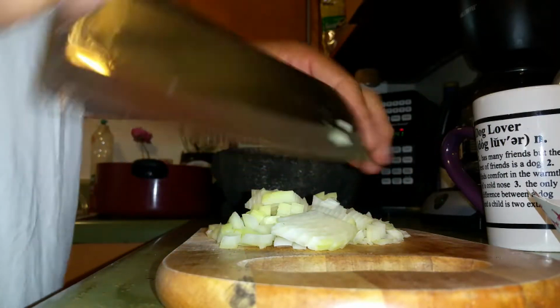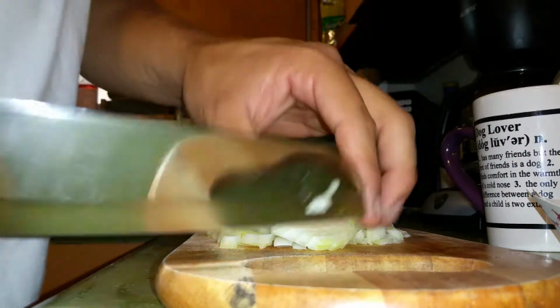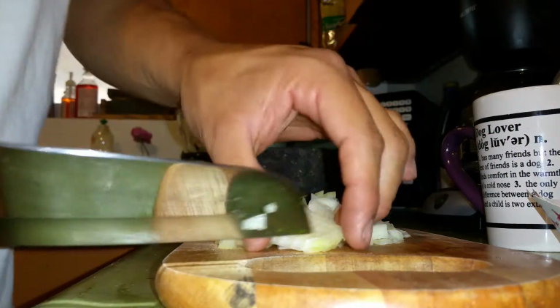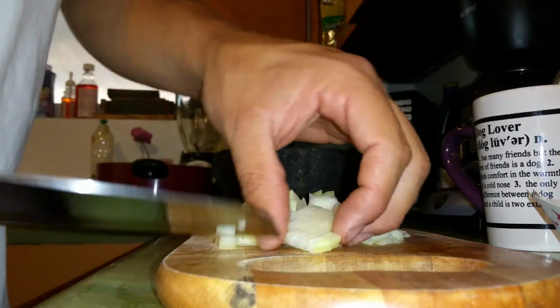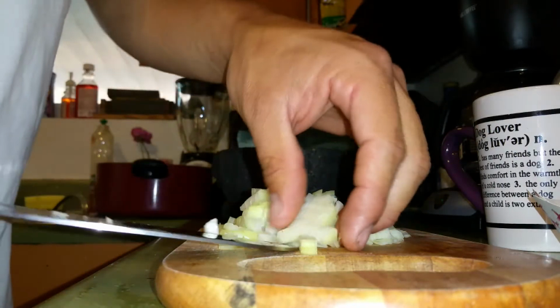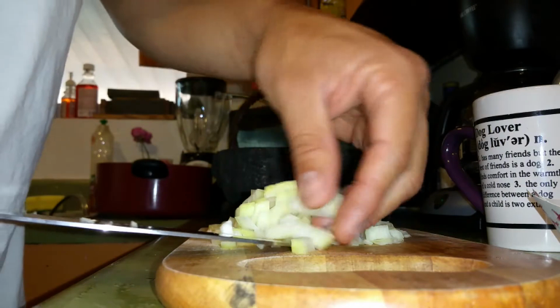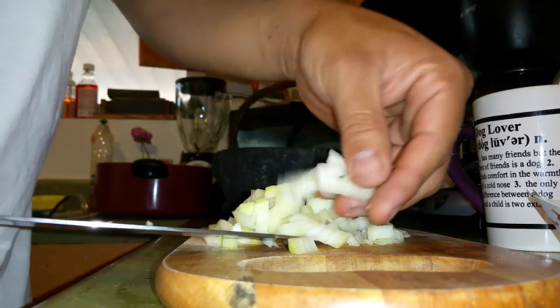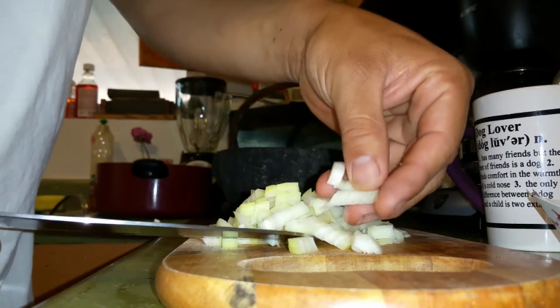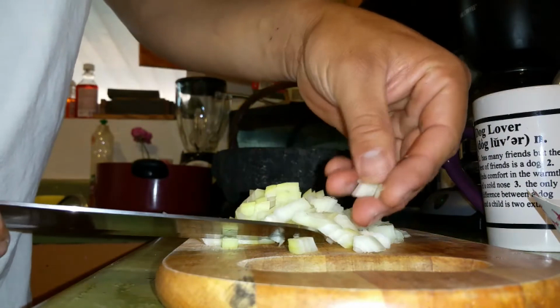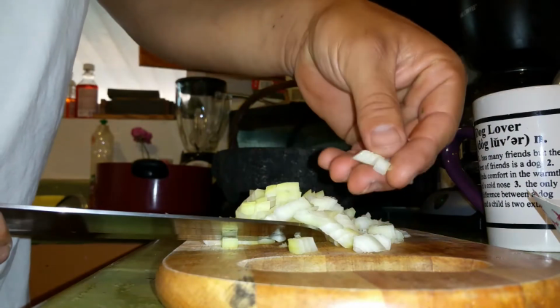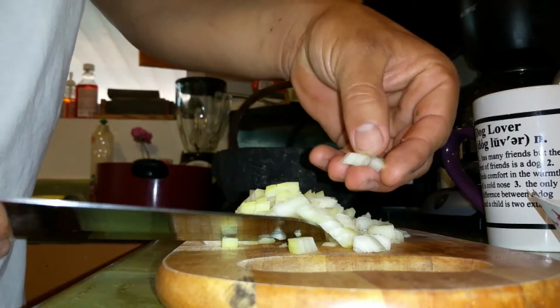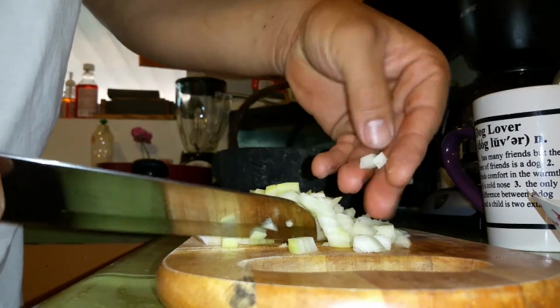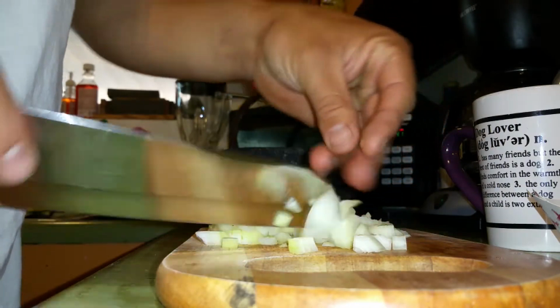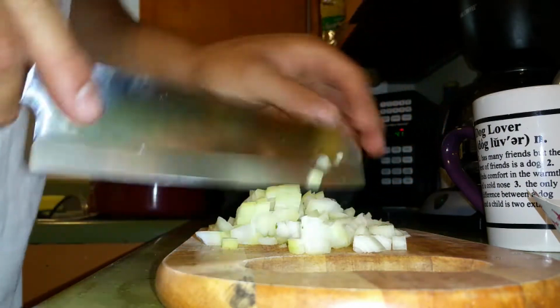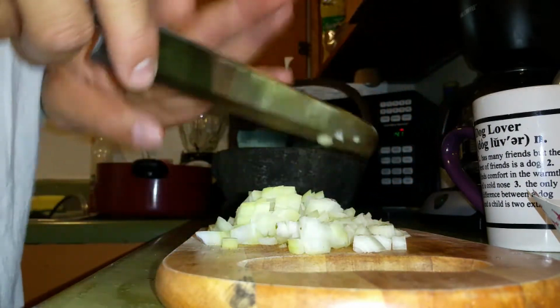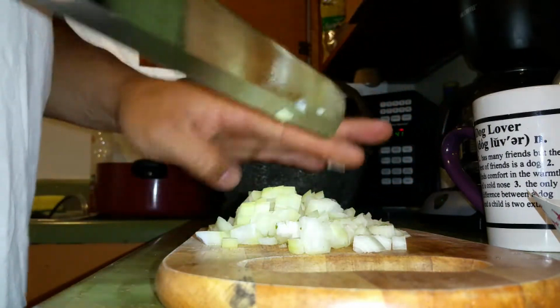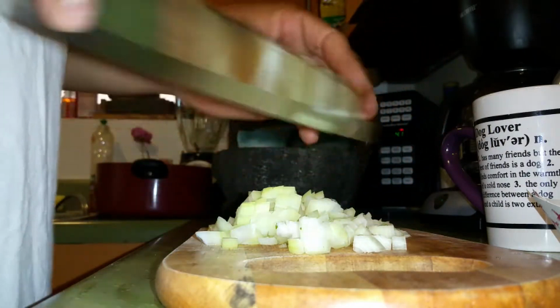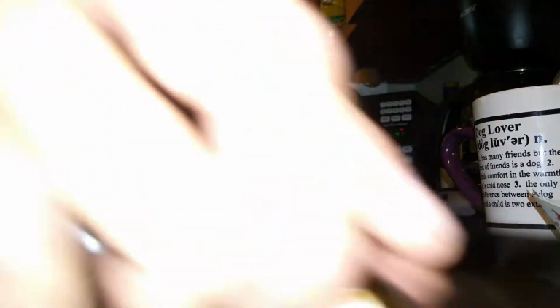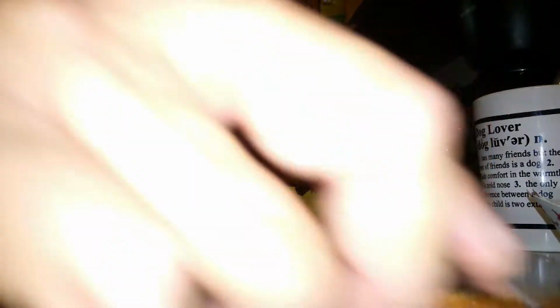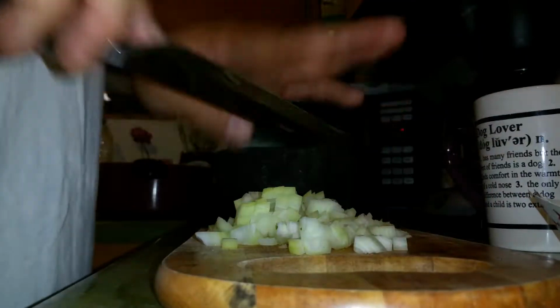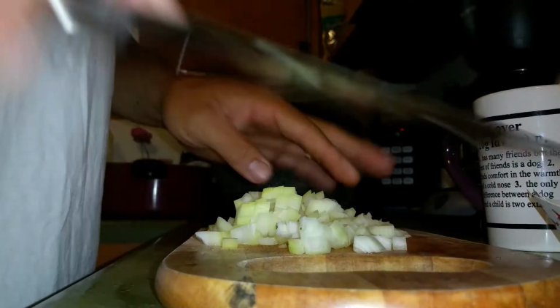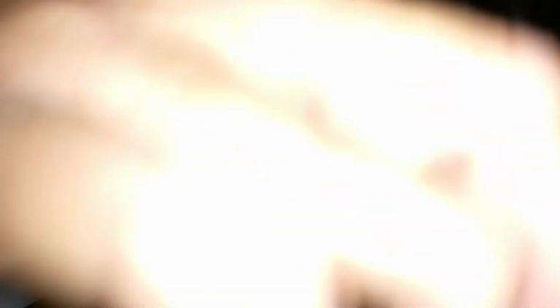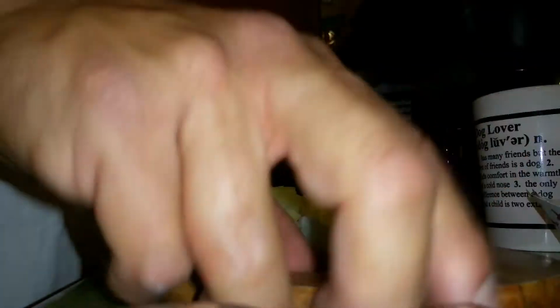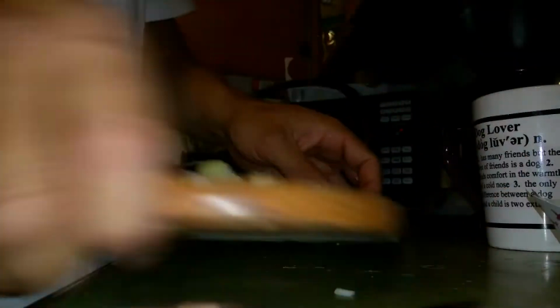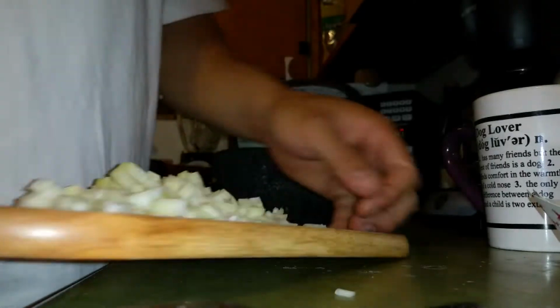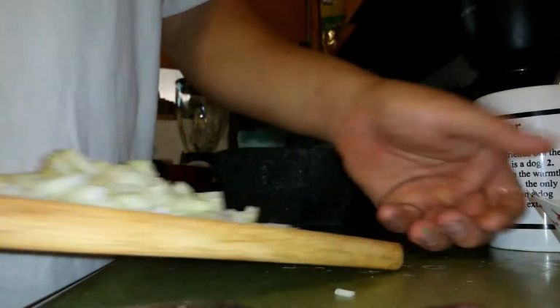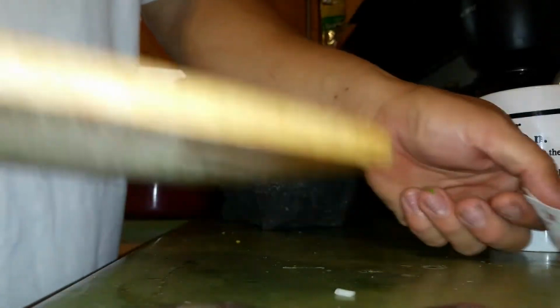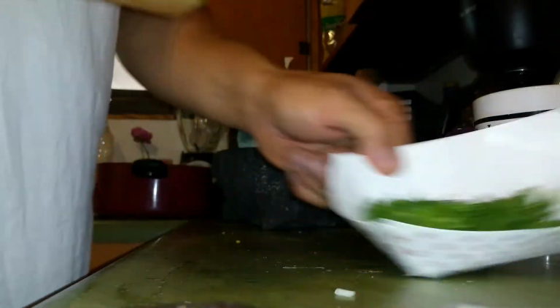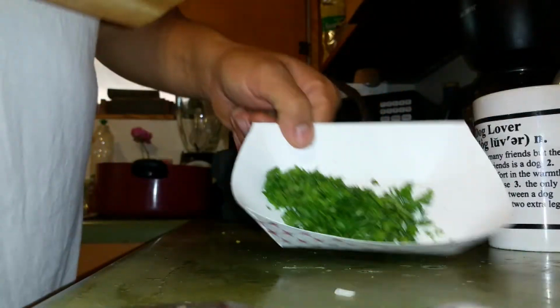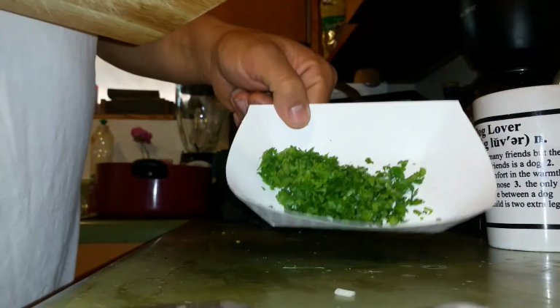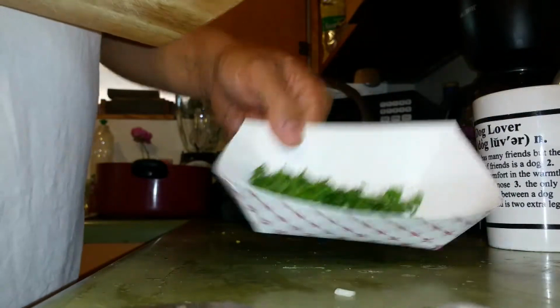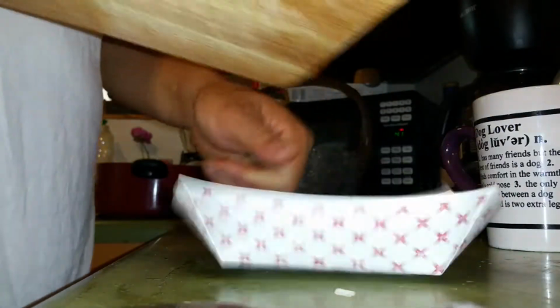And you see how it falls apart — into little tiny pieces. Put that to the side with the cilantro.